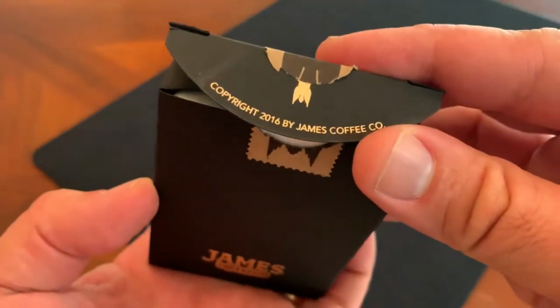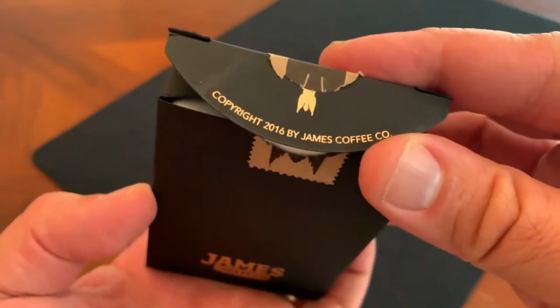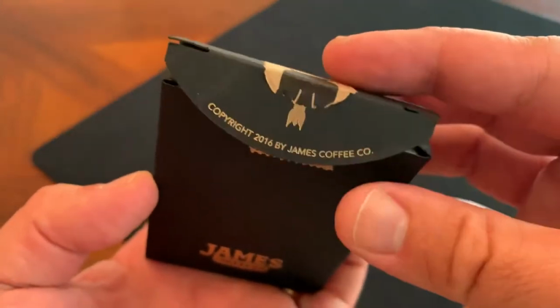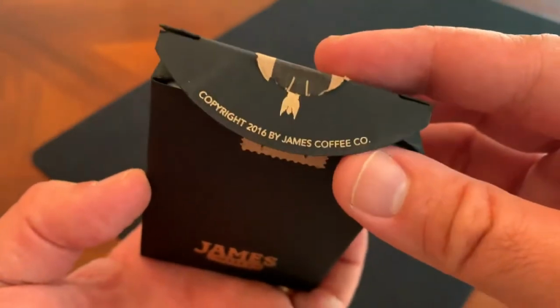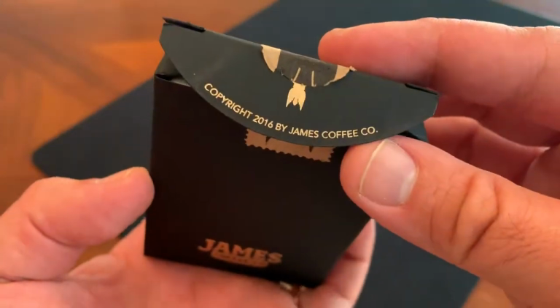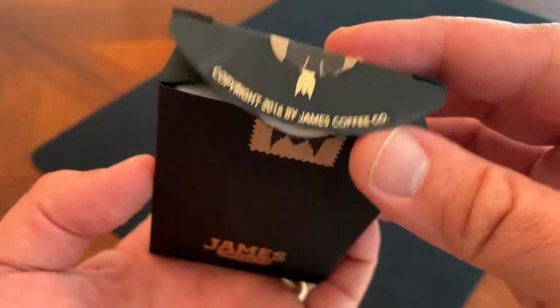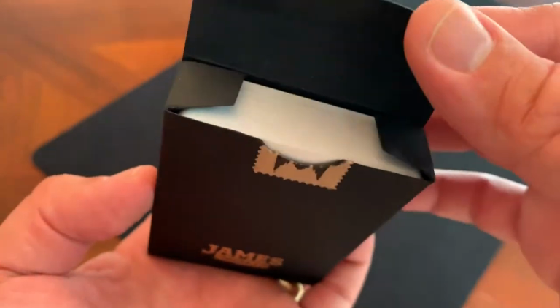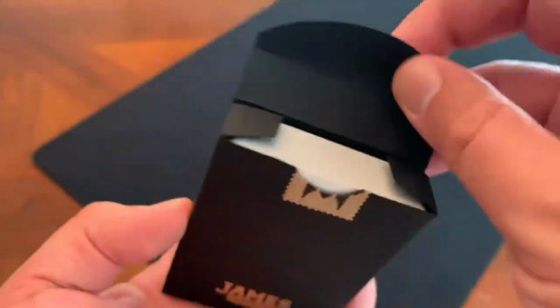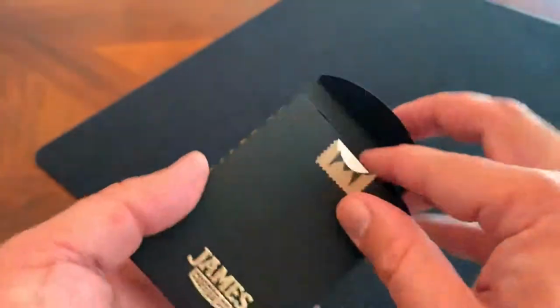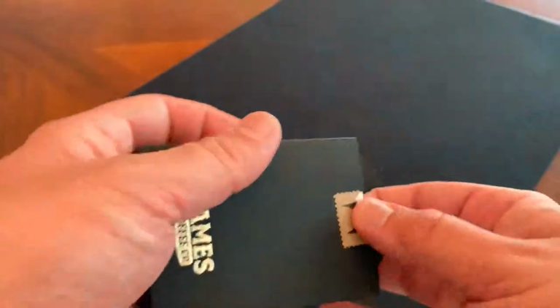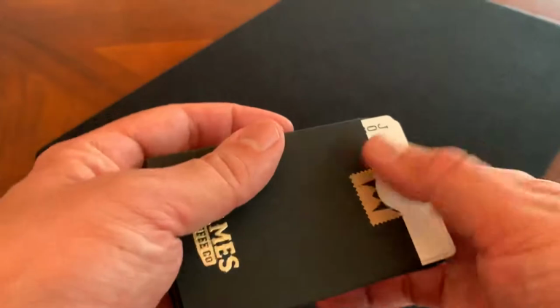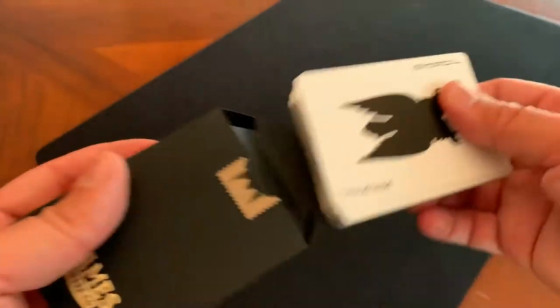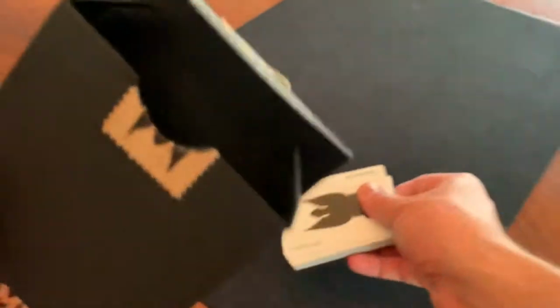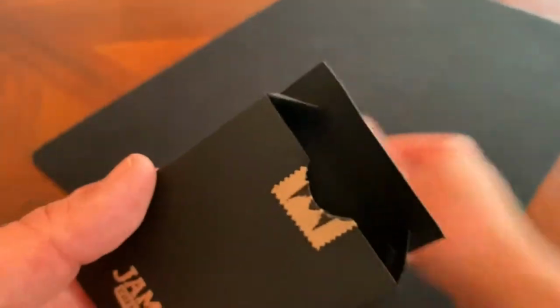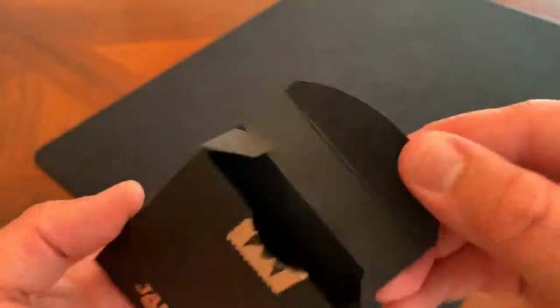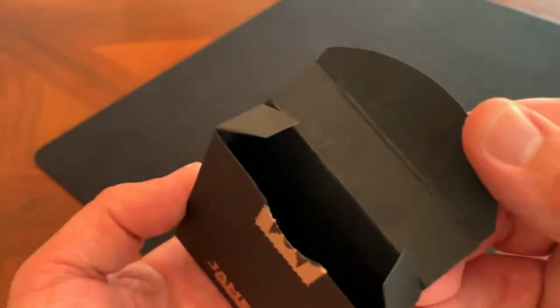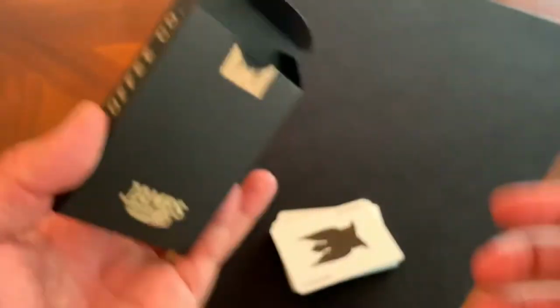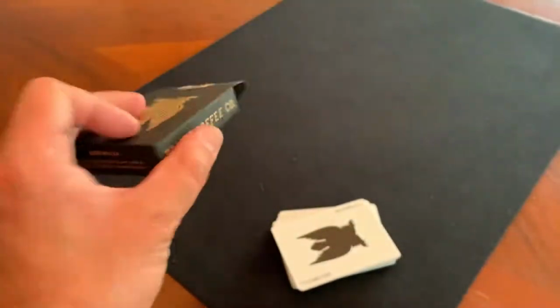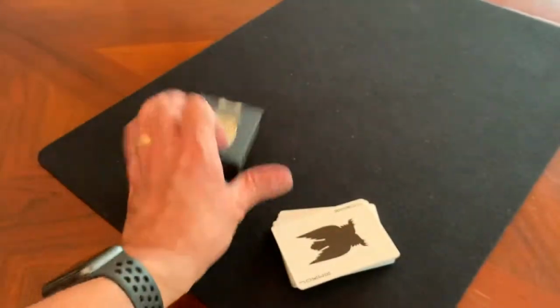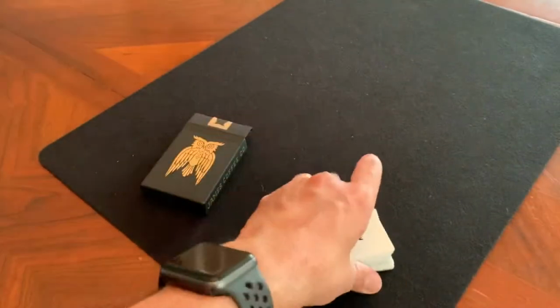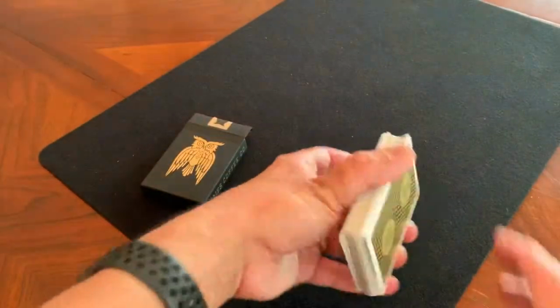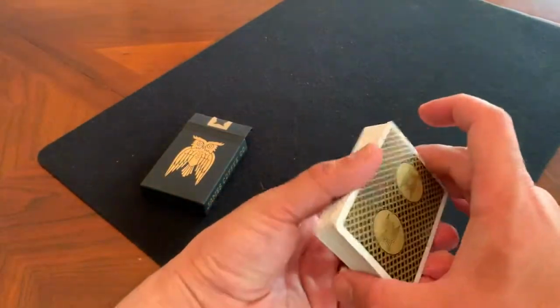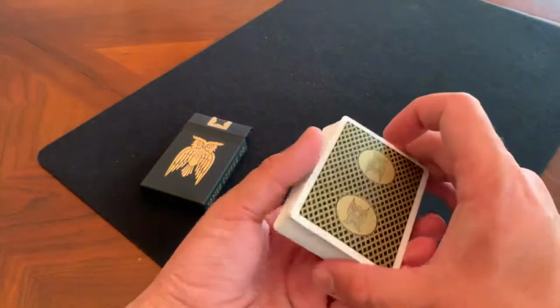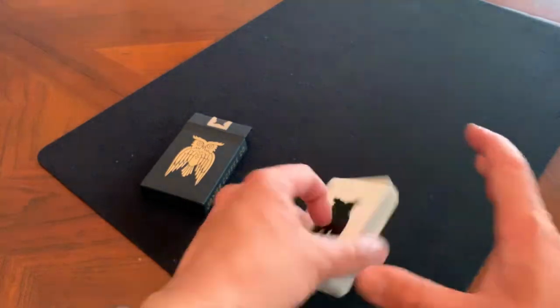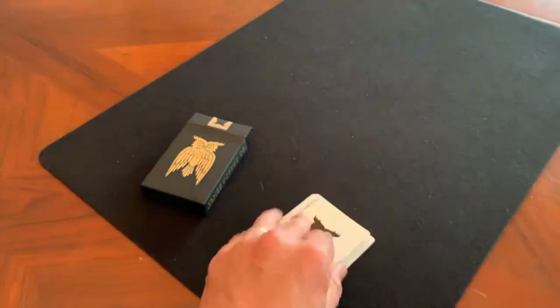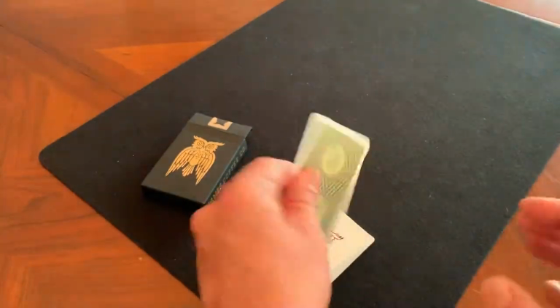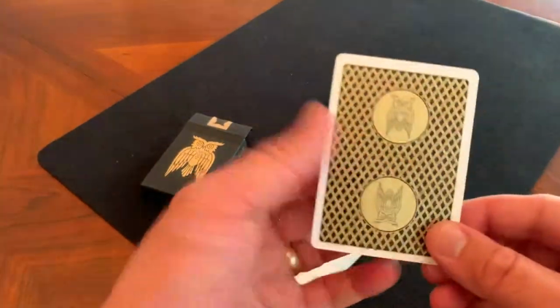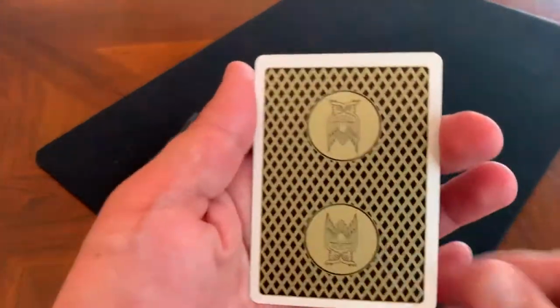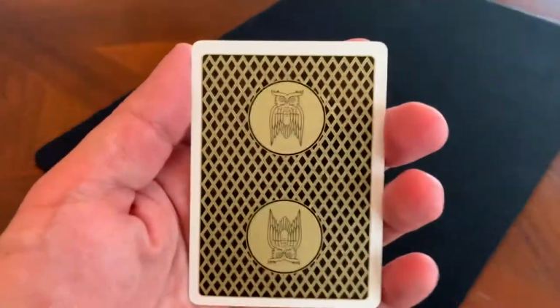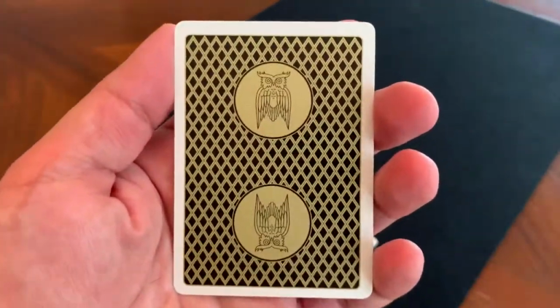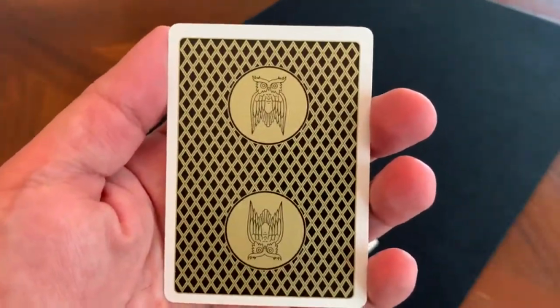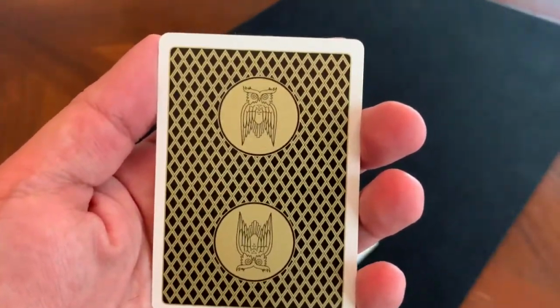On the inner flap, copyright 2016 by James Coffee Company. And then that black just continues down all the way through. So that's the tuck case — let's look at the cards and start with the backs.